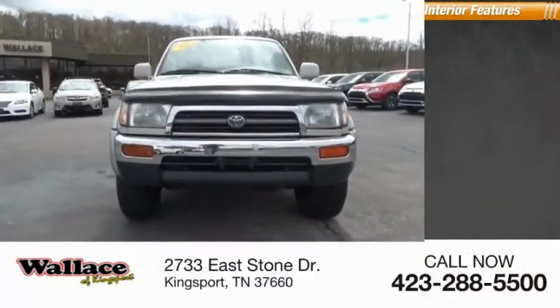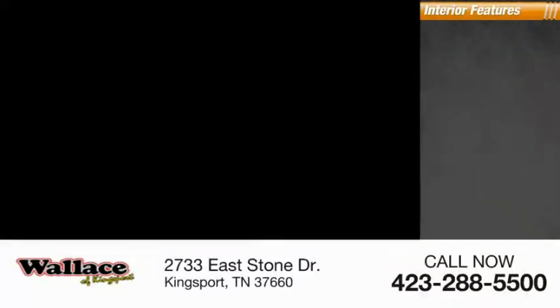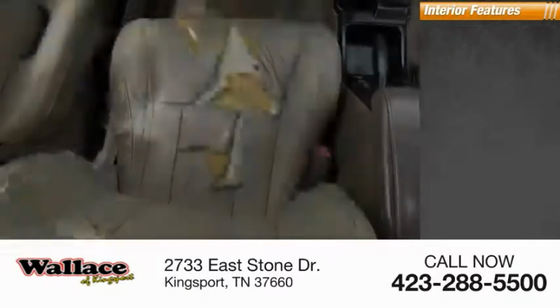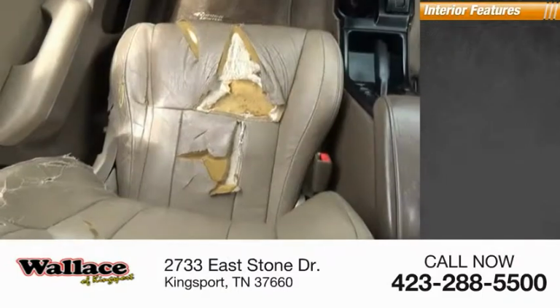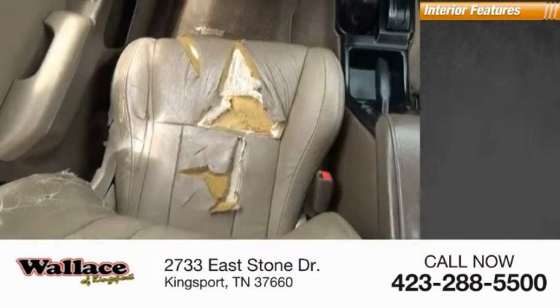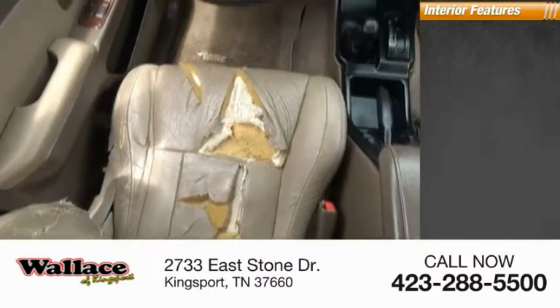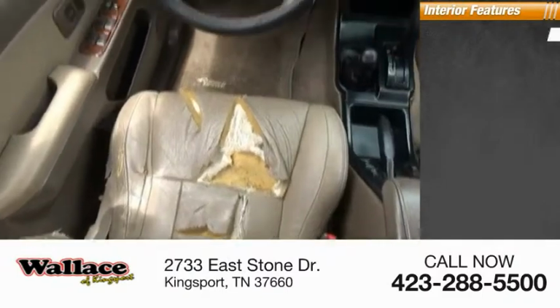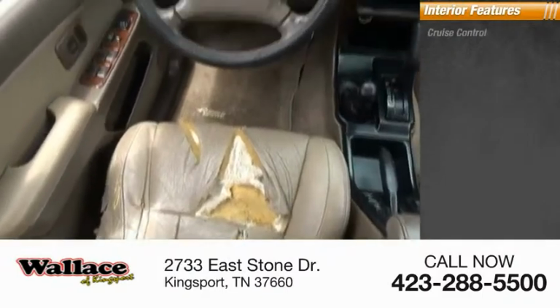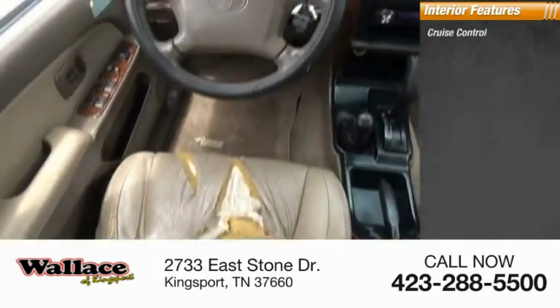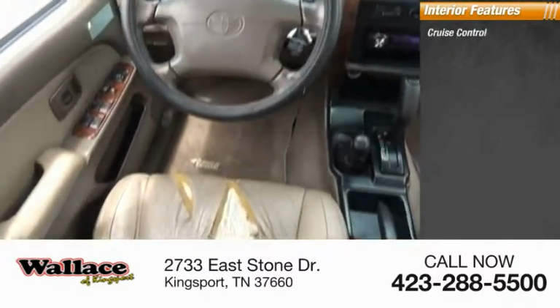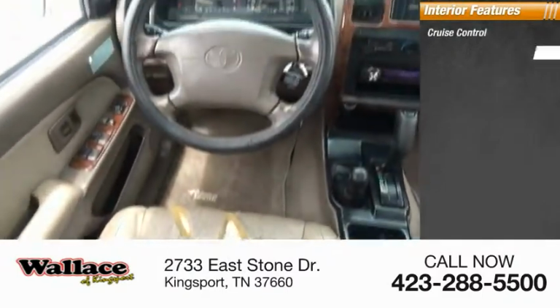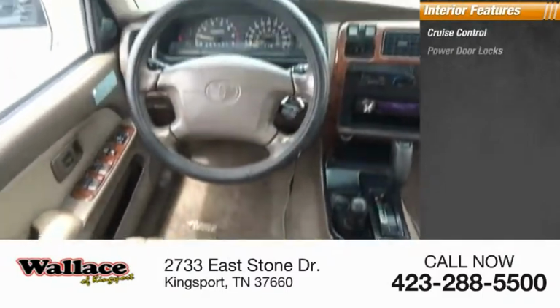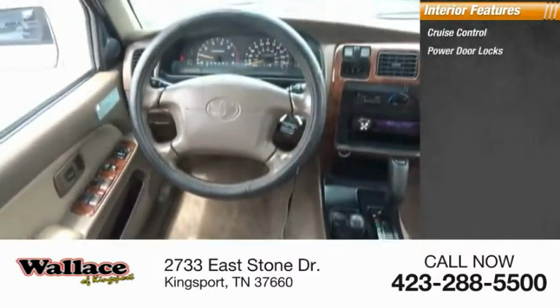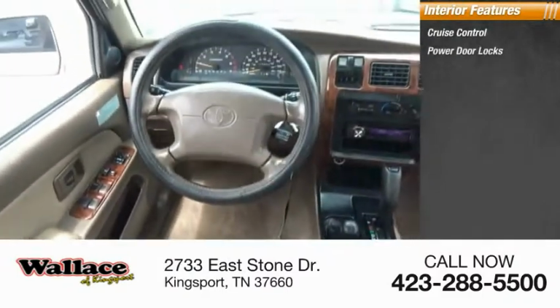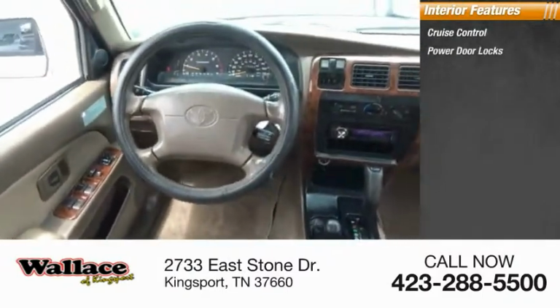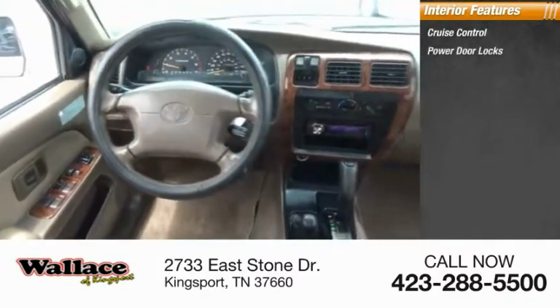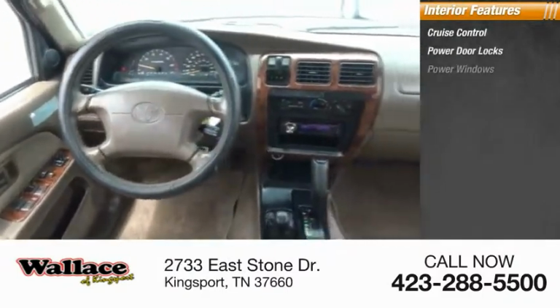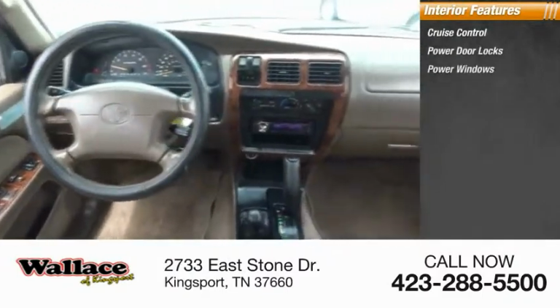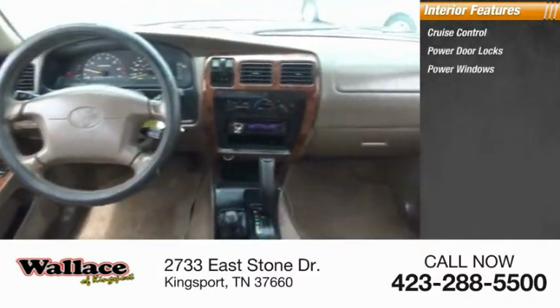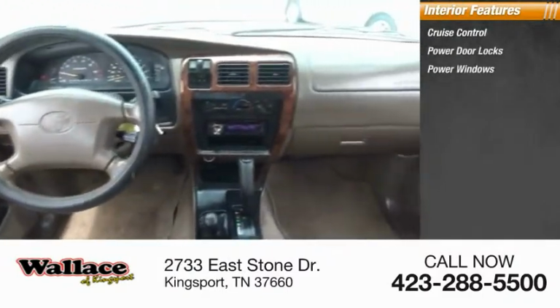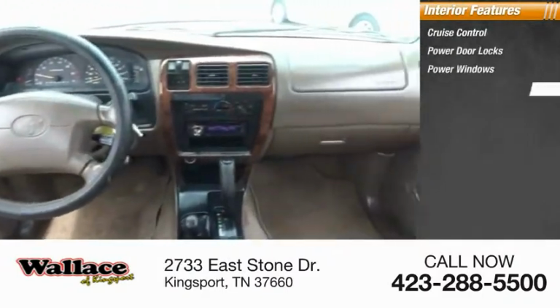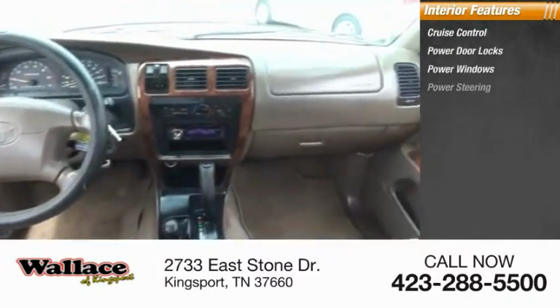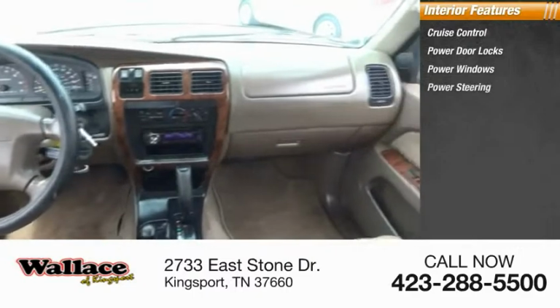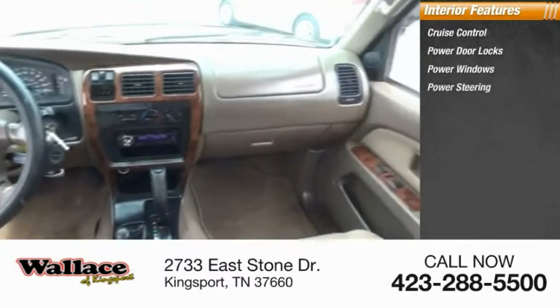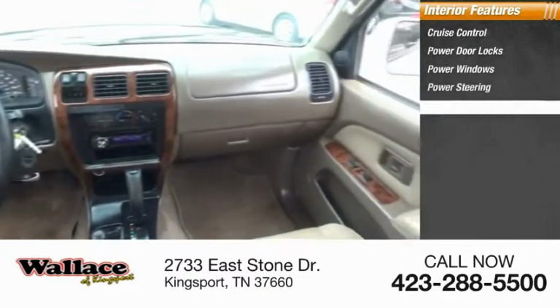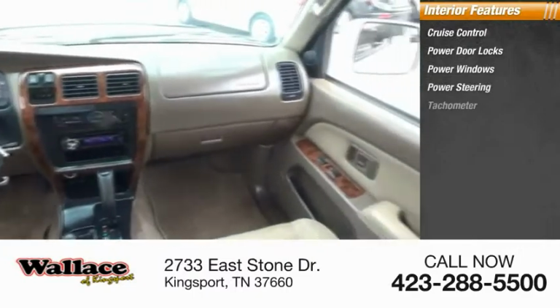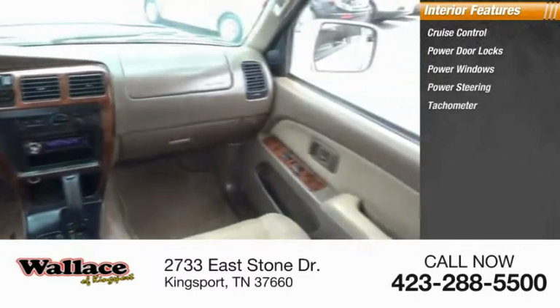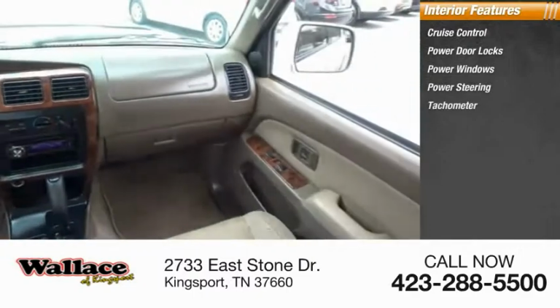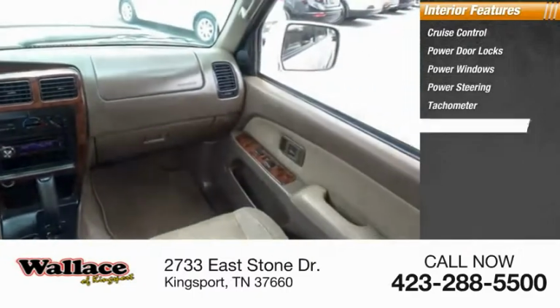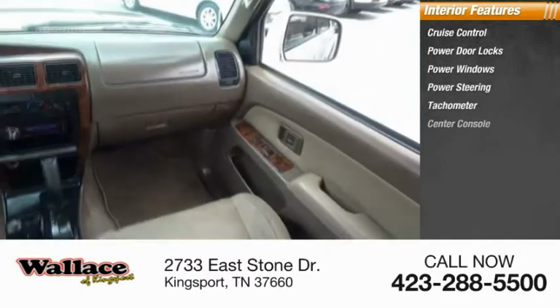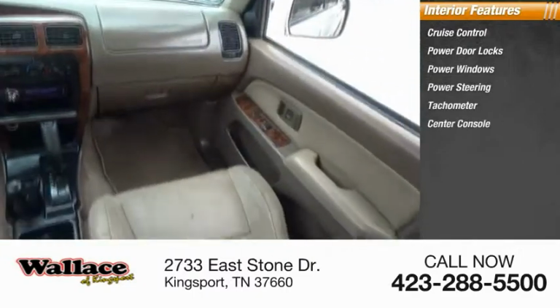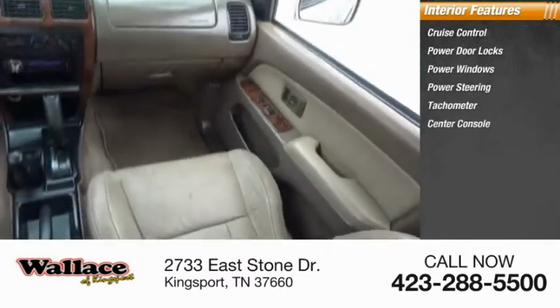Inside you'll find cruise control, power door locks, power windows, power steering, tachometer, and center console.